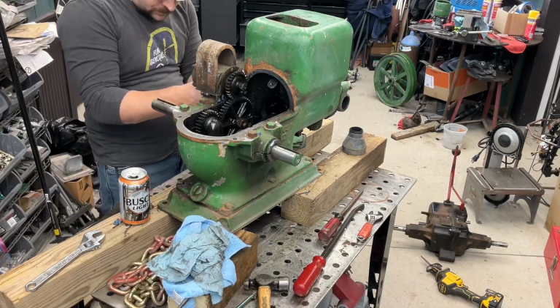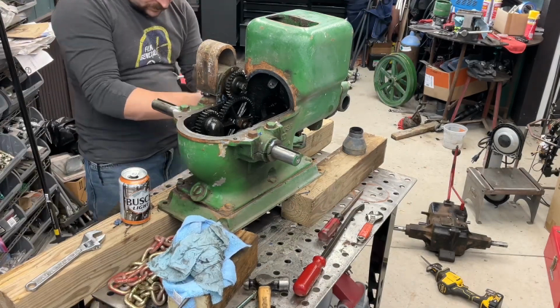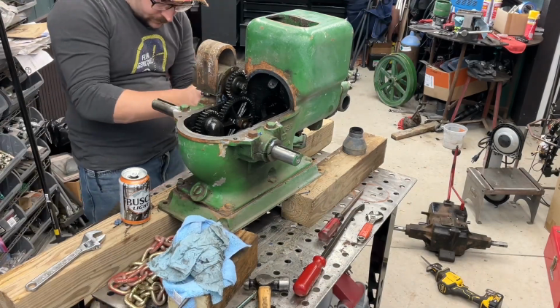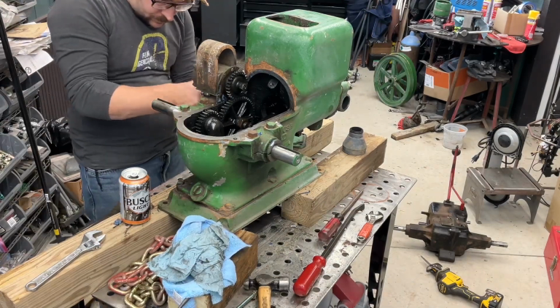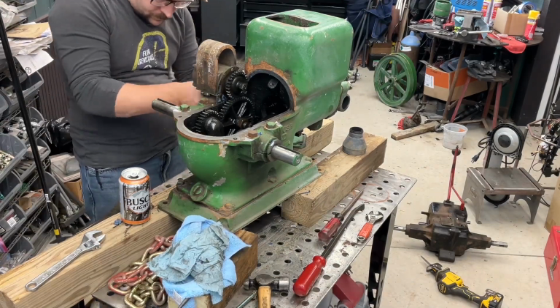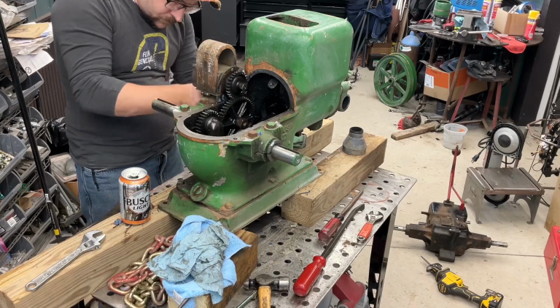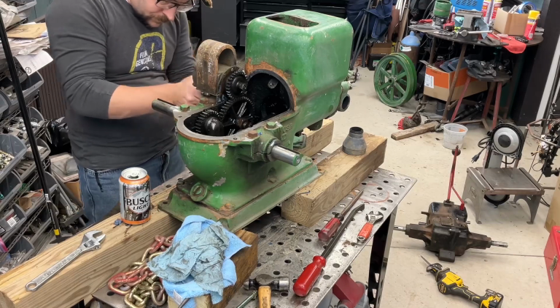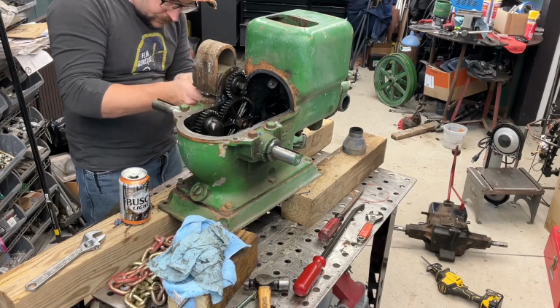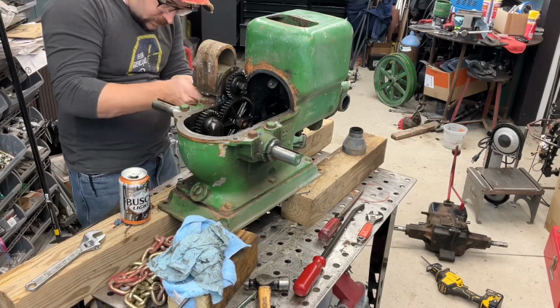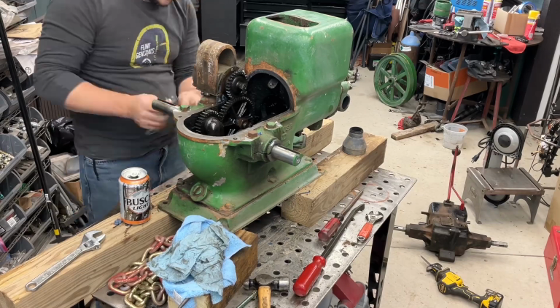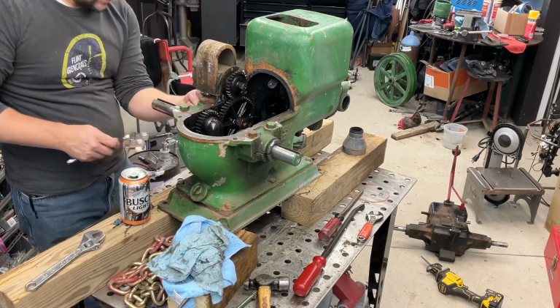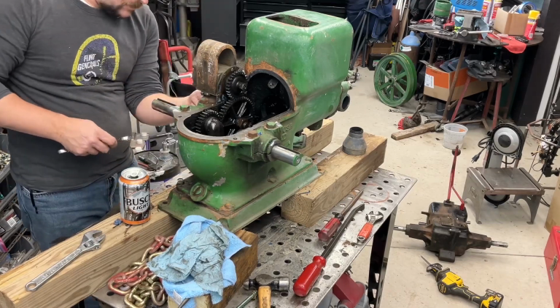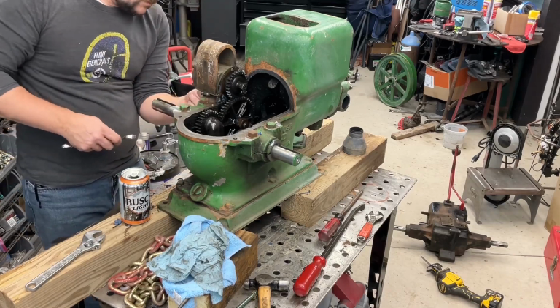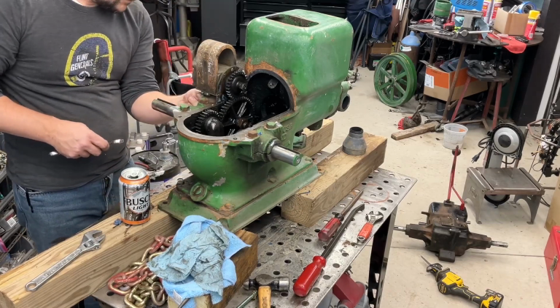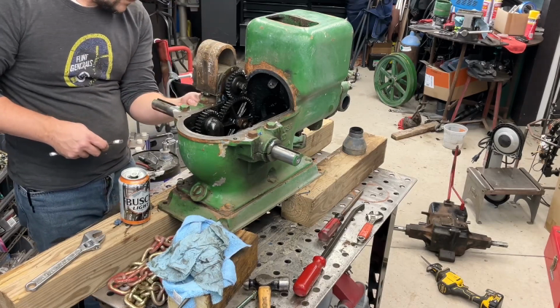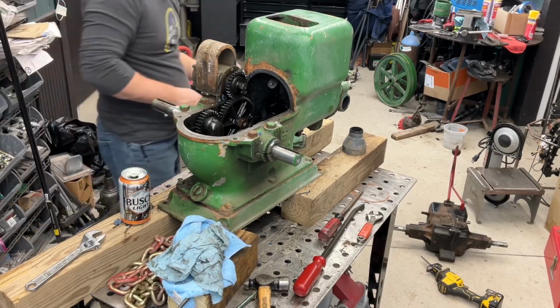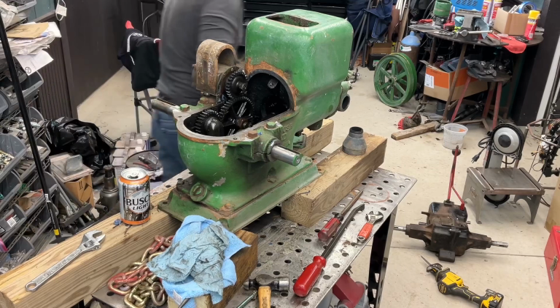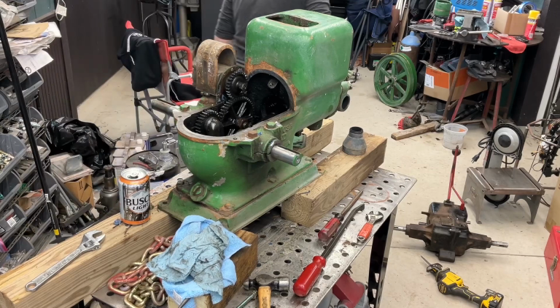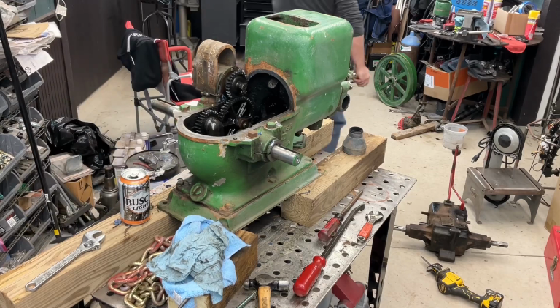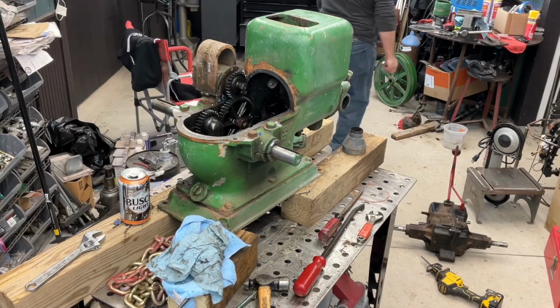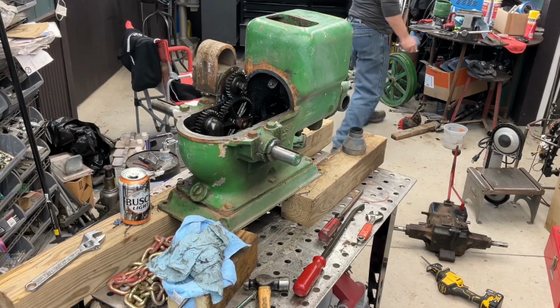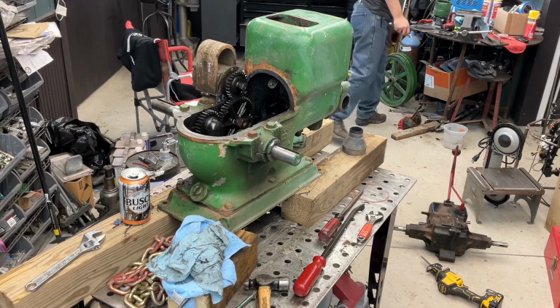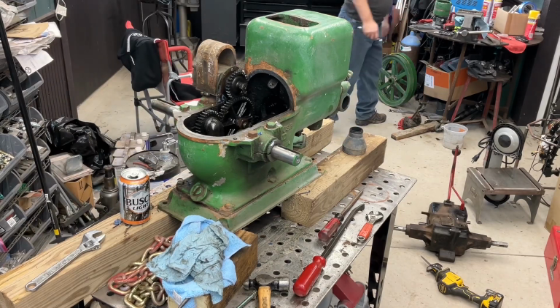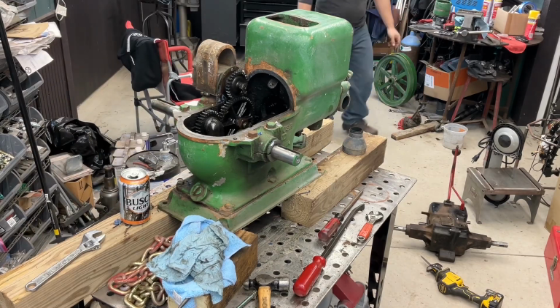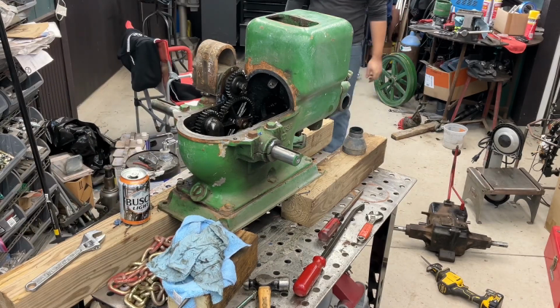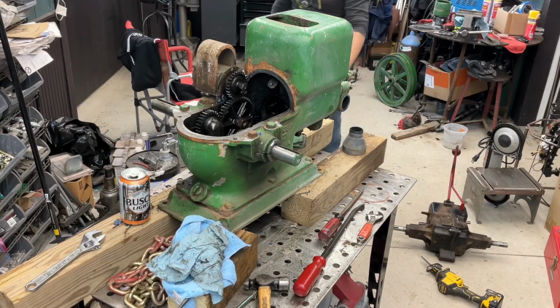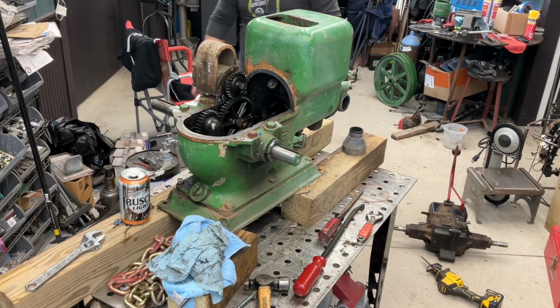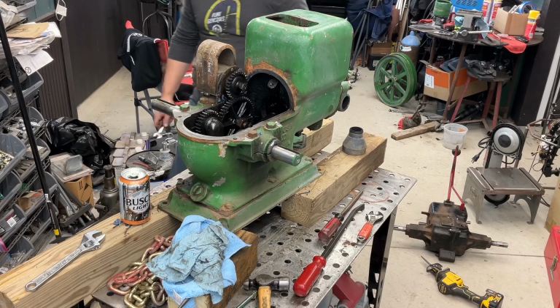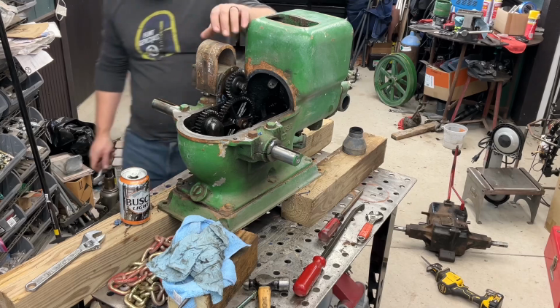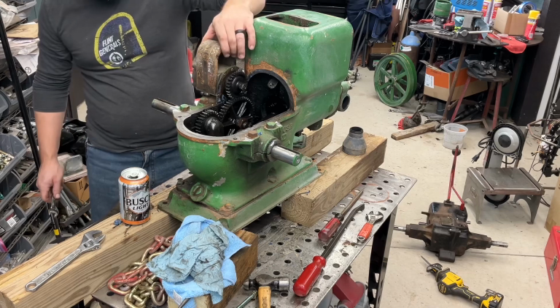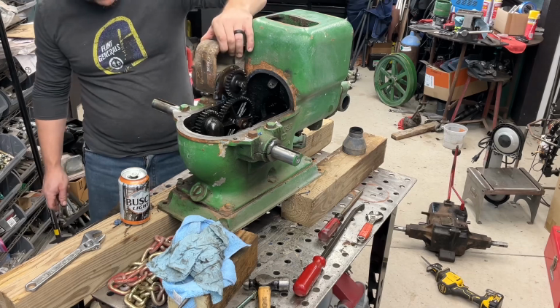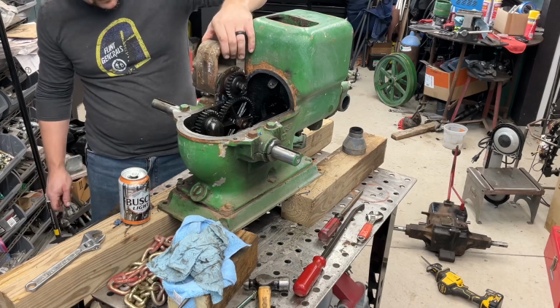The magneto came off next. It's connected by two bolts from the bottom side, which are accessed from inside the inspection cover on the left side of the engine. So I took that off and then scraped out all the accumulated gunk from underneath.